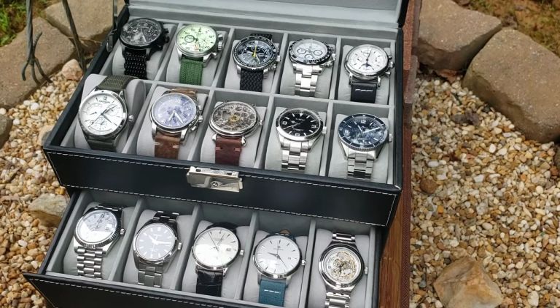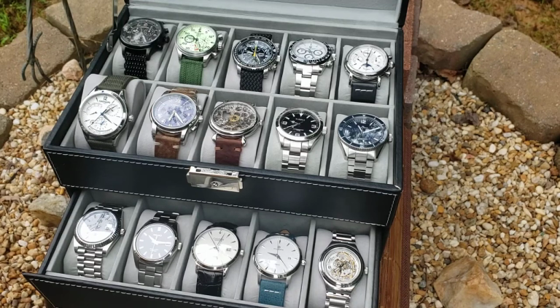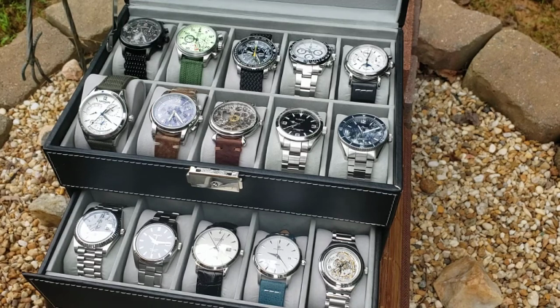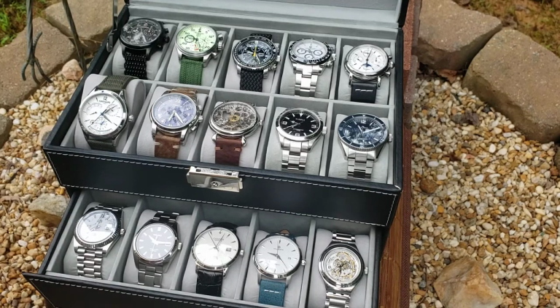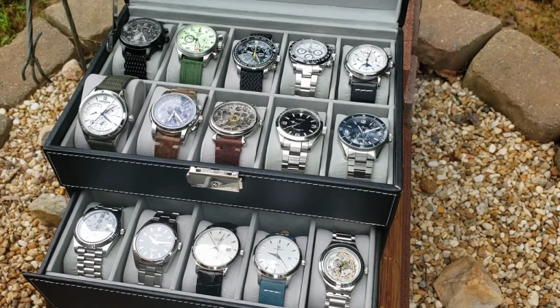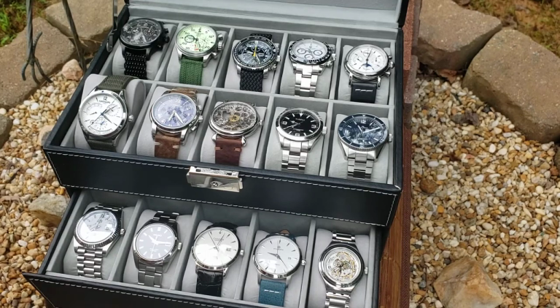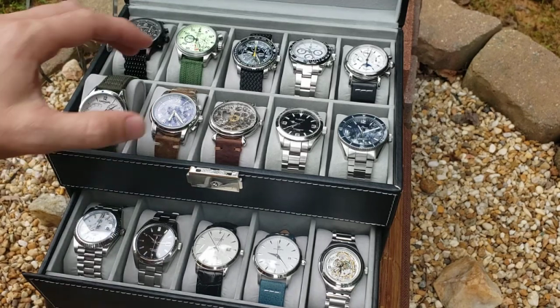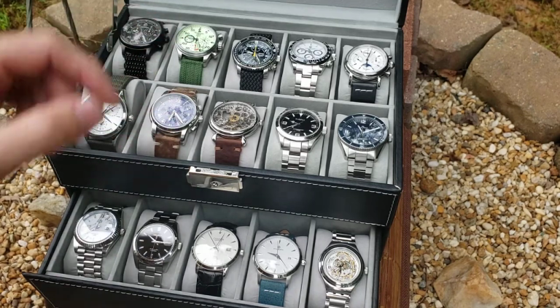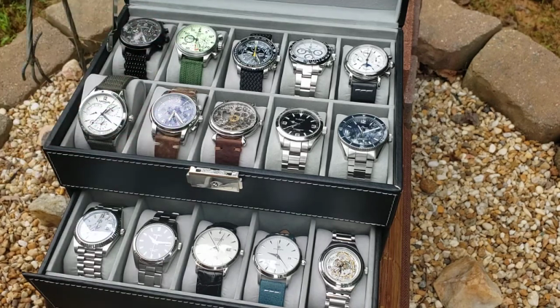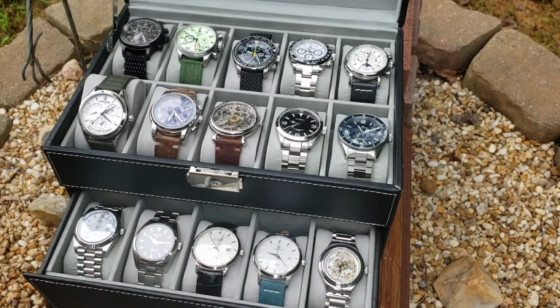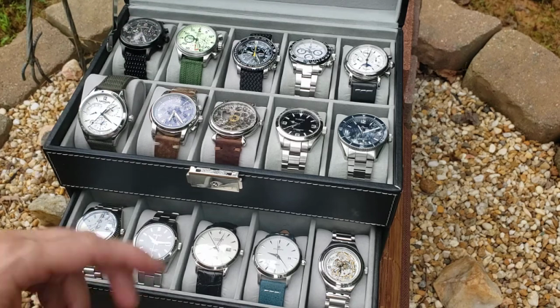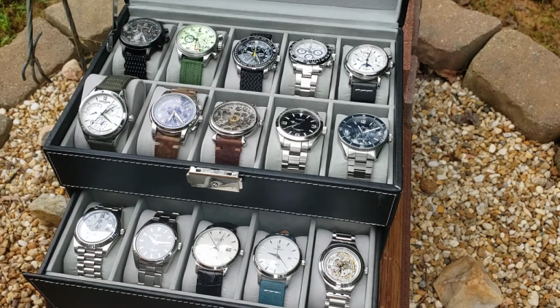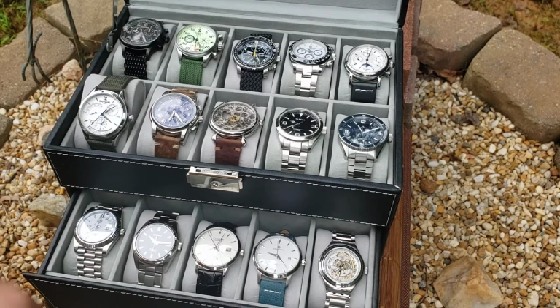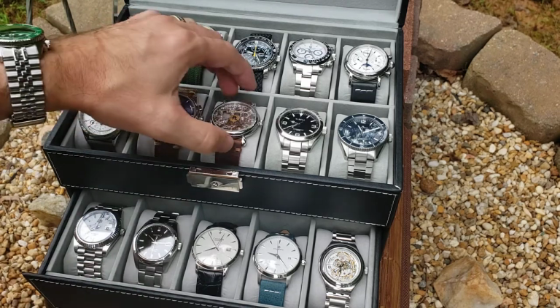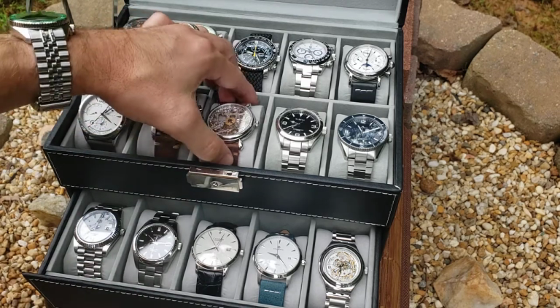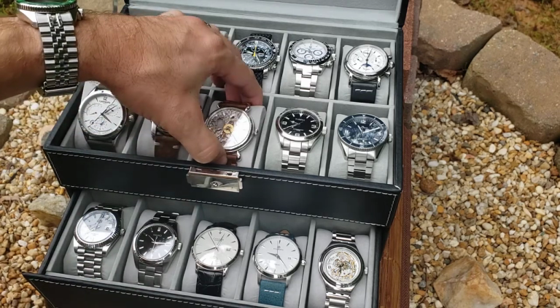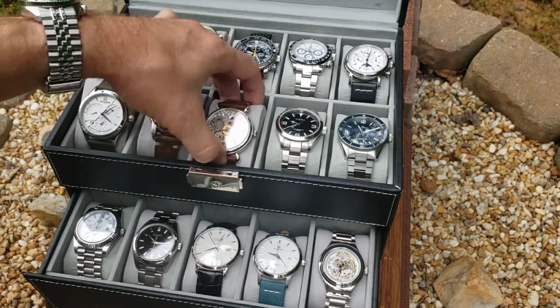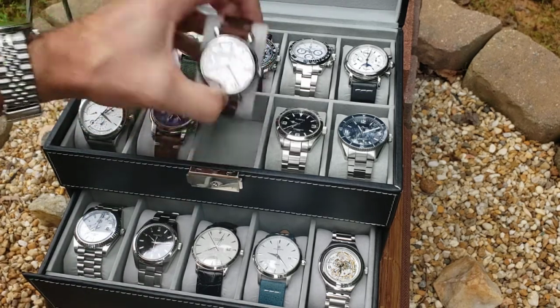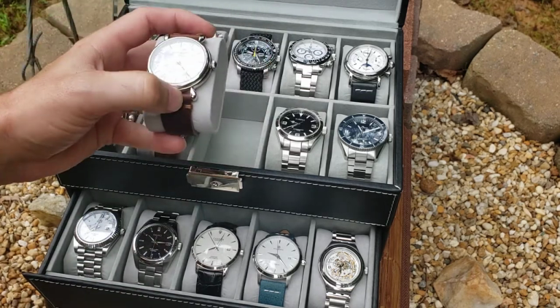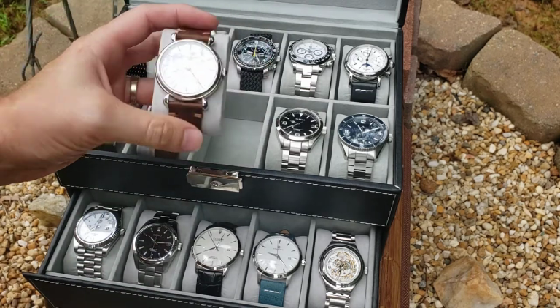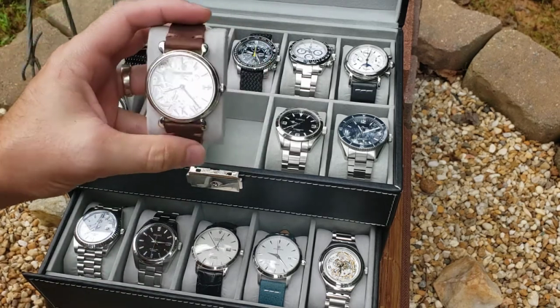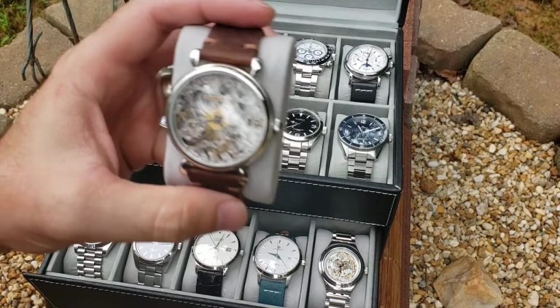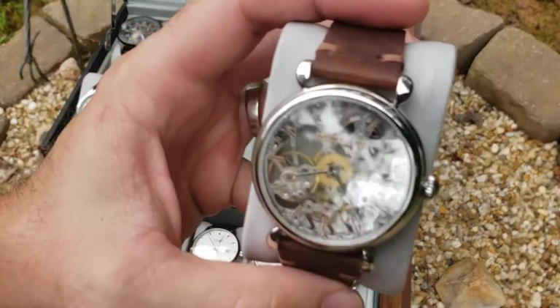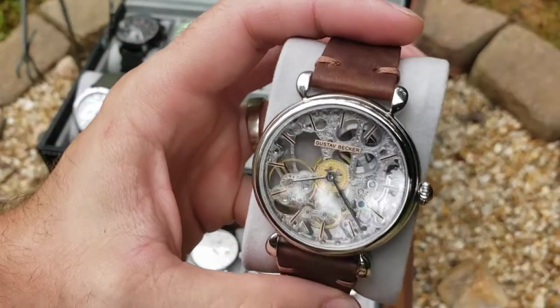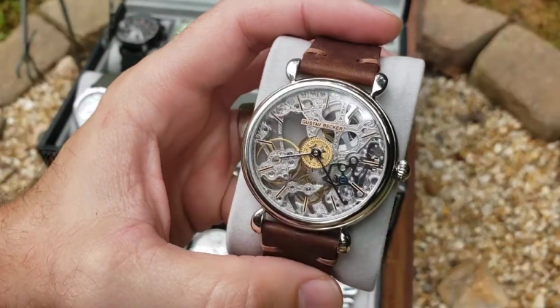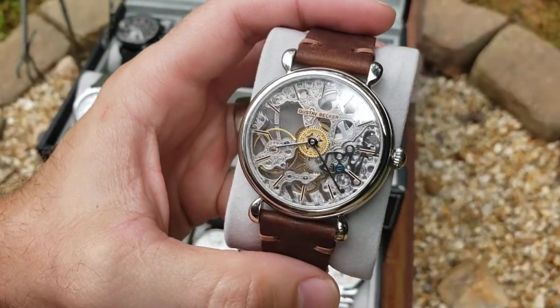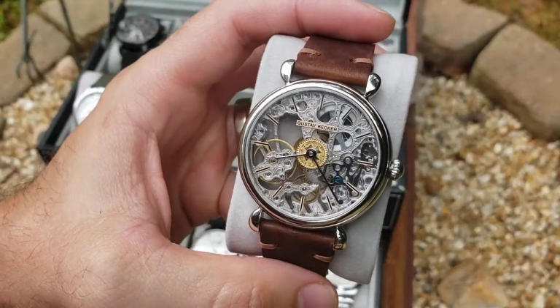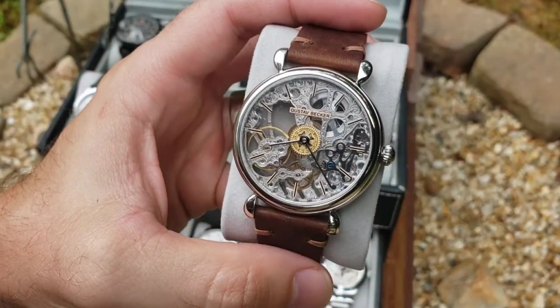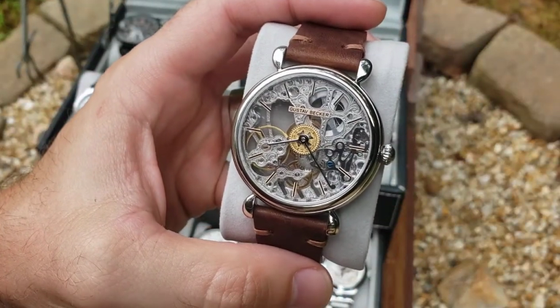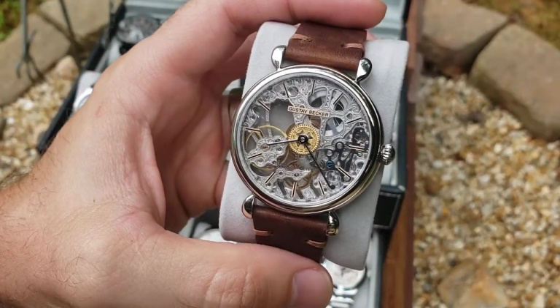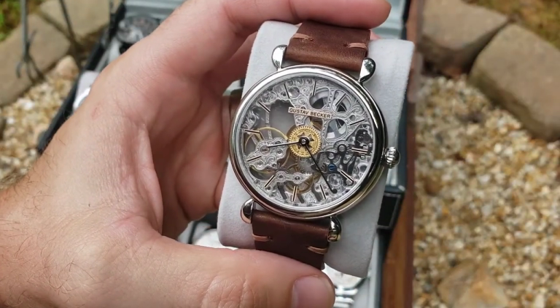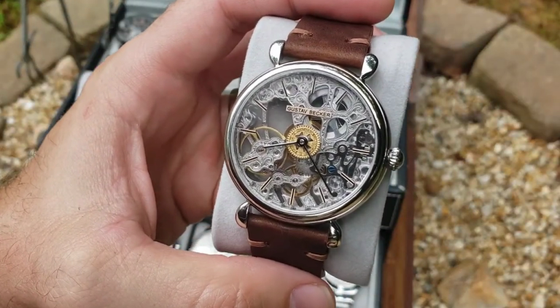Hello, watch world. As promised, I'm going to go through a couple of my other watches that I can't find a lot of videos for. I'm just trying to be helpful here and show people some stuff. This is my Gustav Becker.